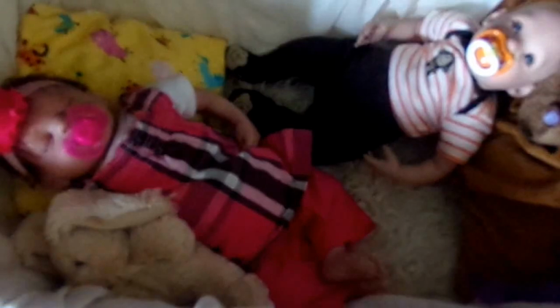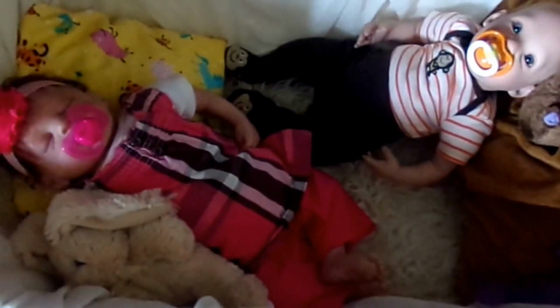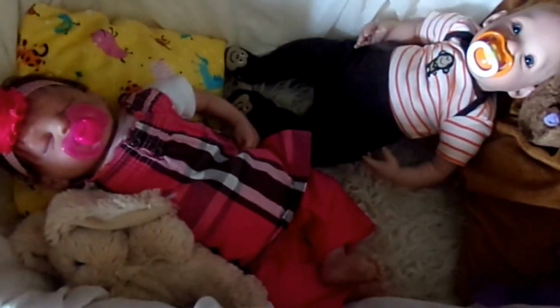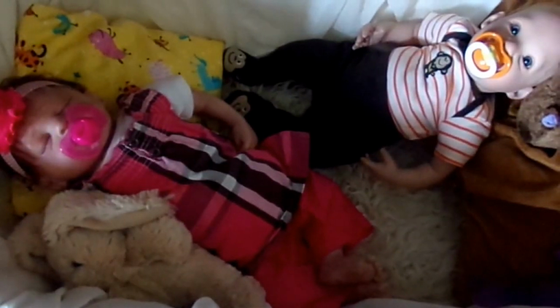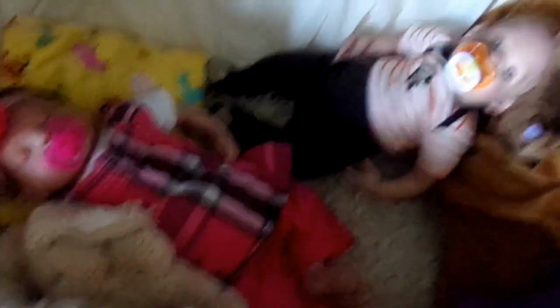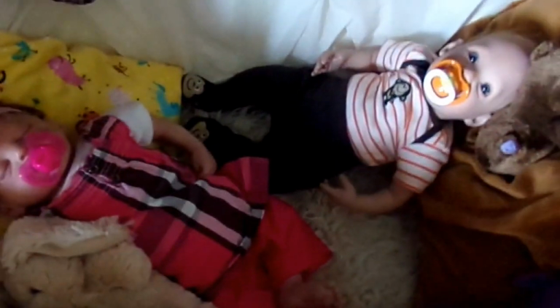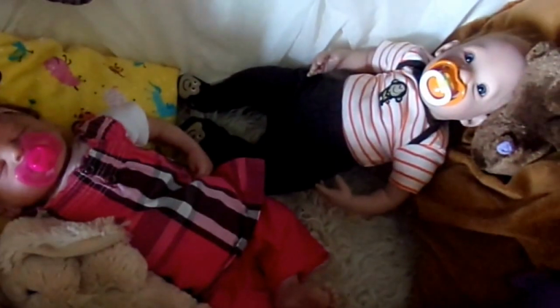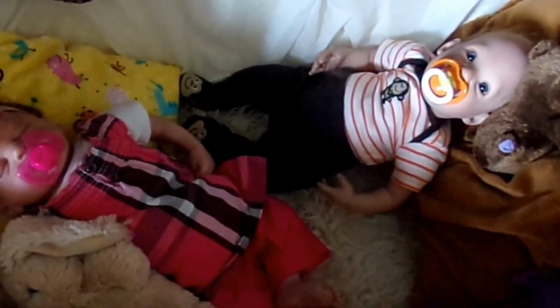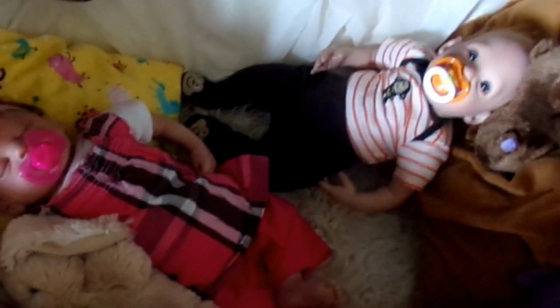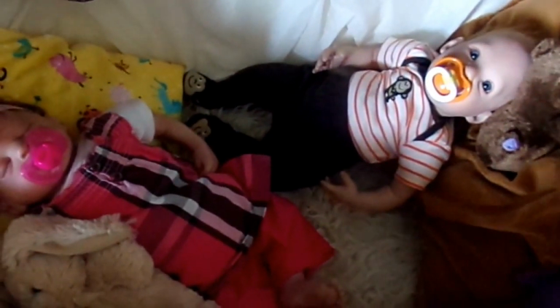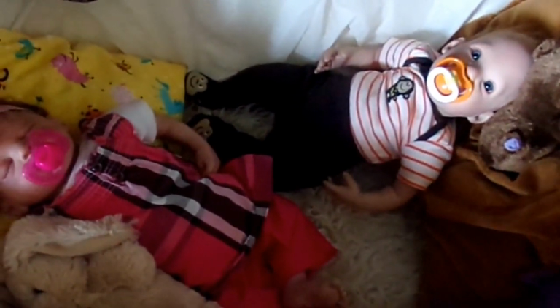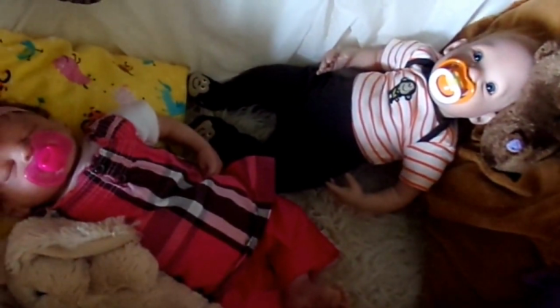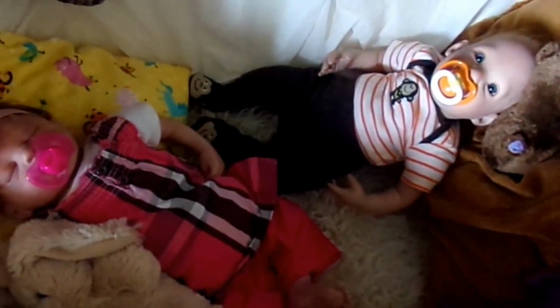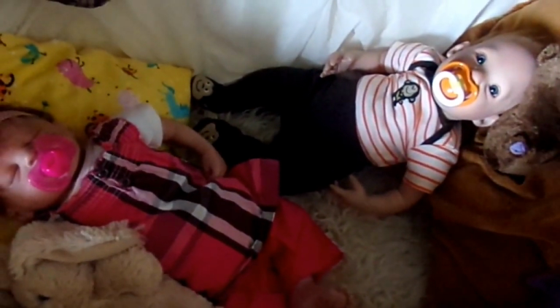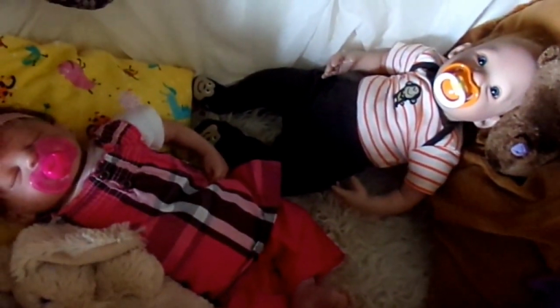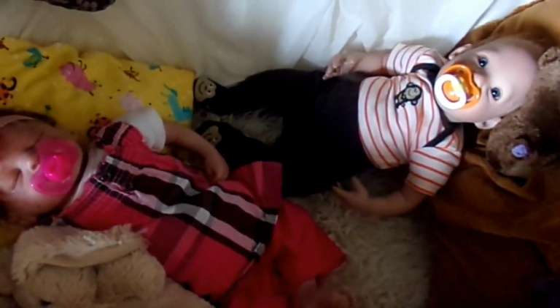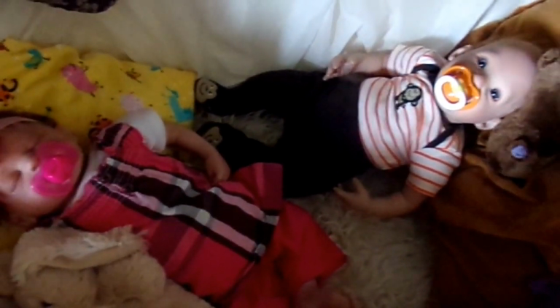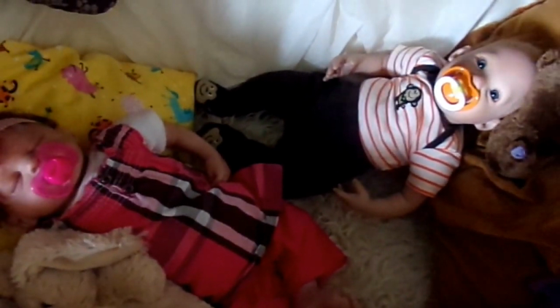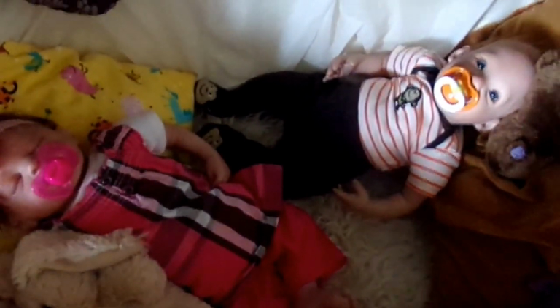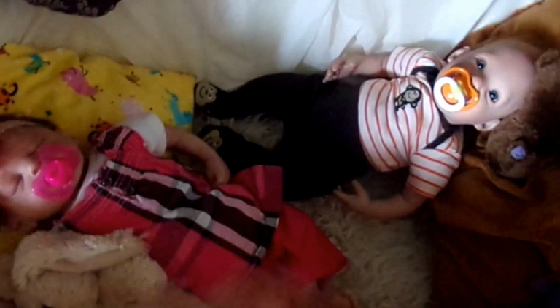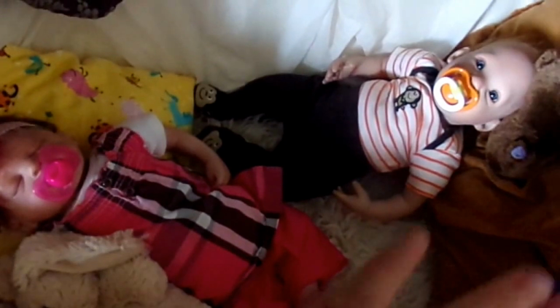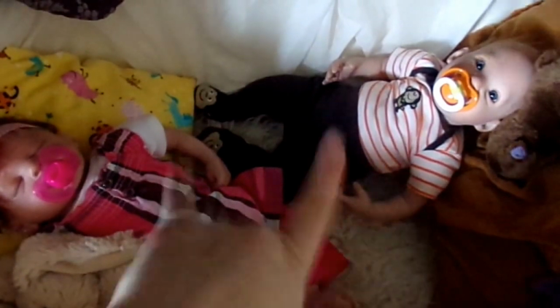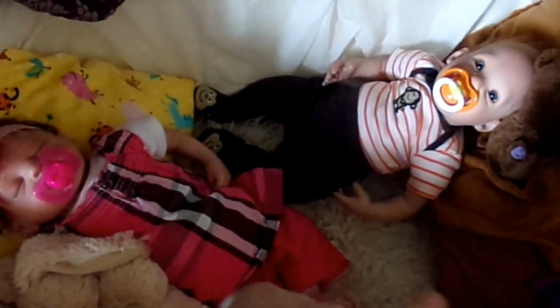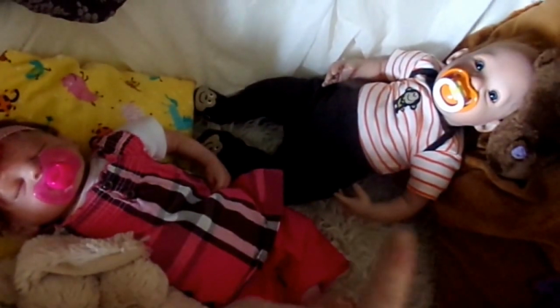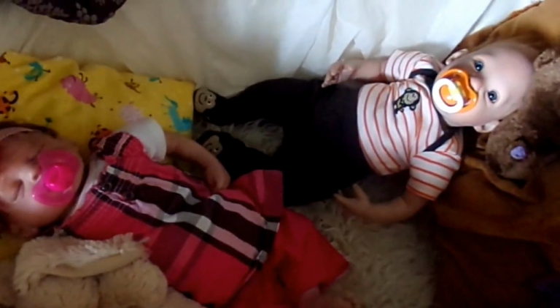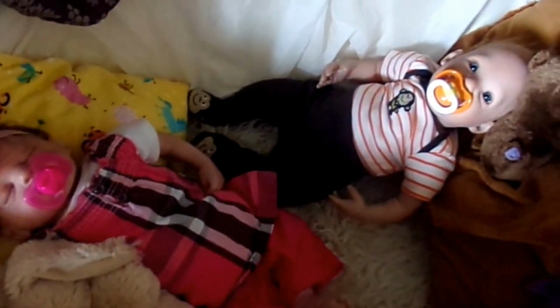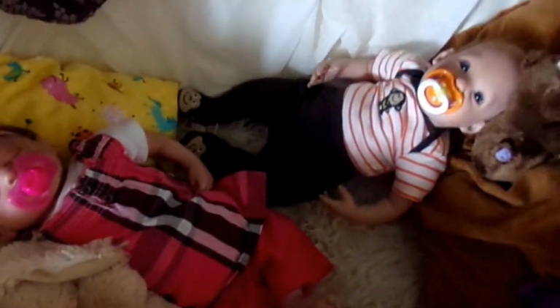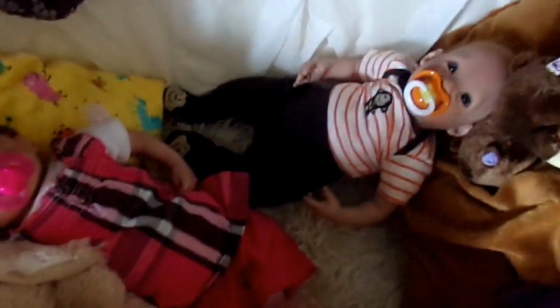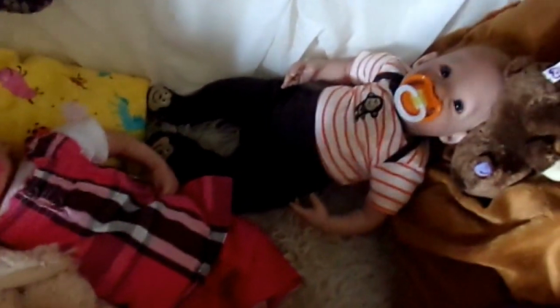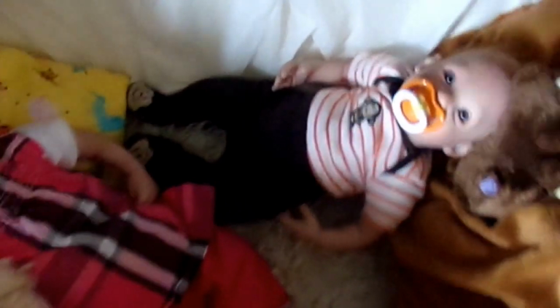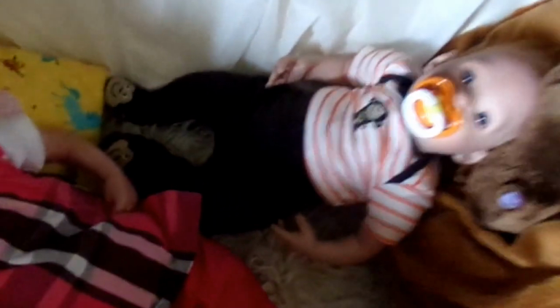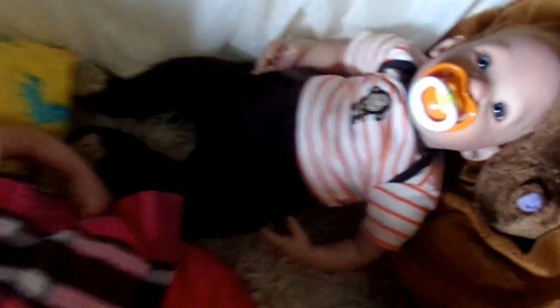Hi everyone, it's Hattie here today and we're doing outfits of the day for baby Sadie and Jason. I'll start with Jason.